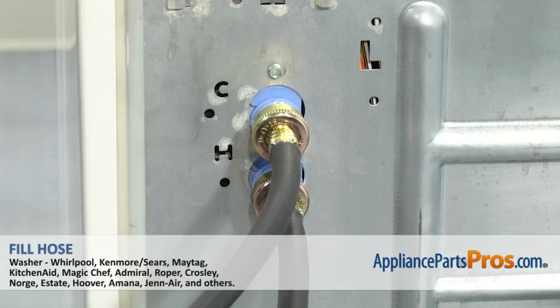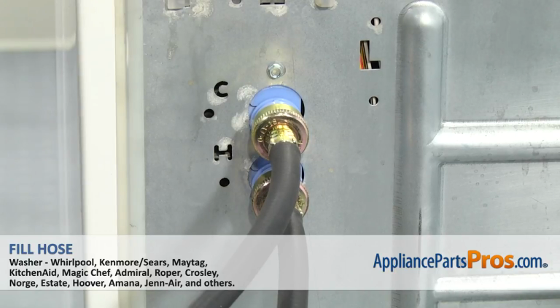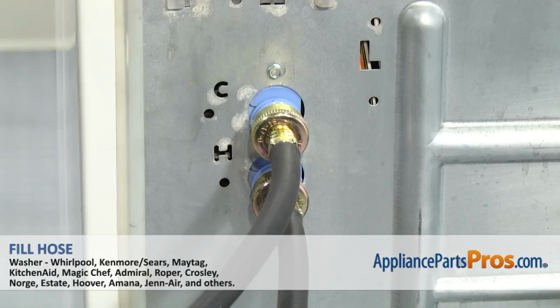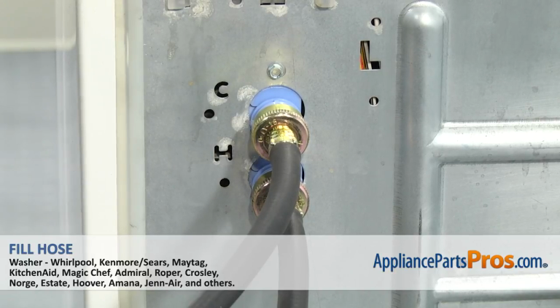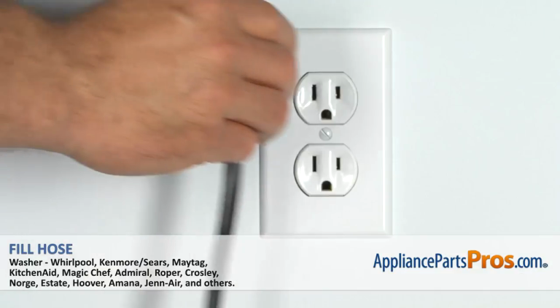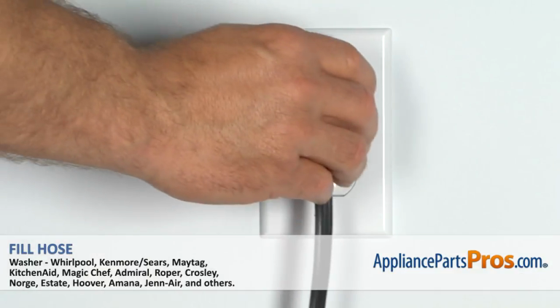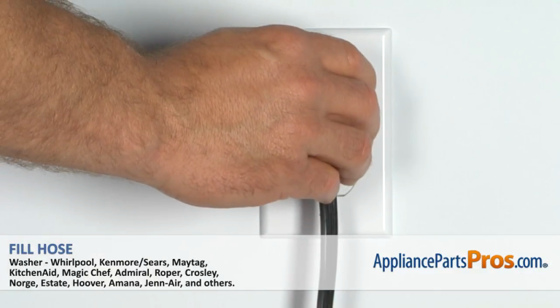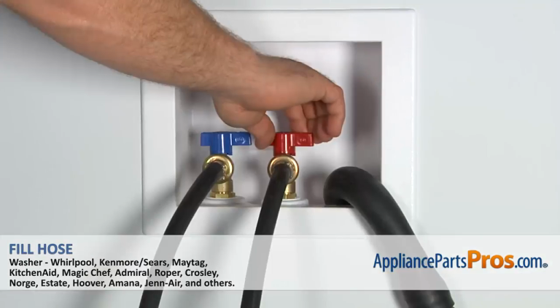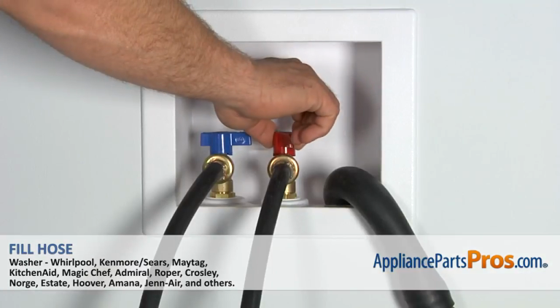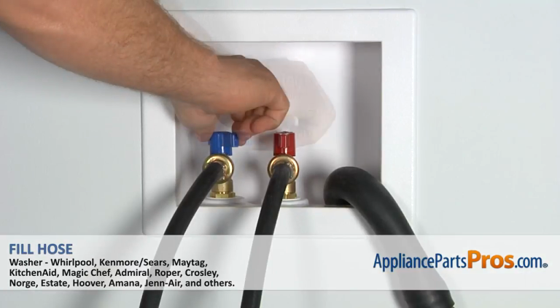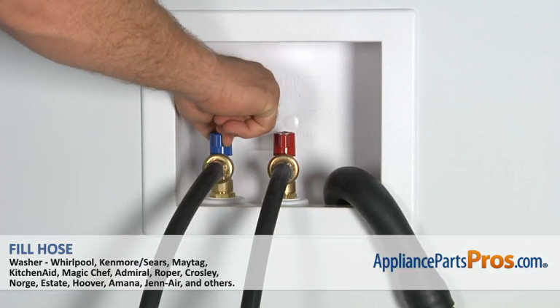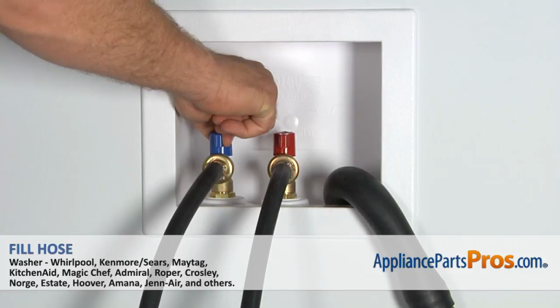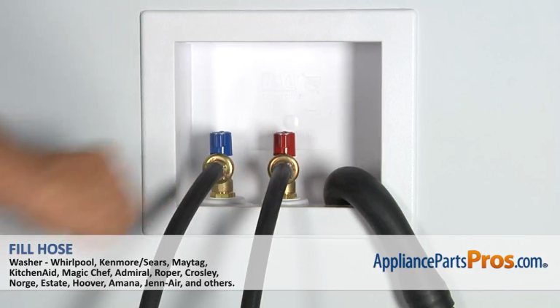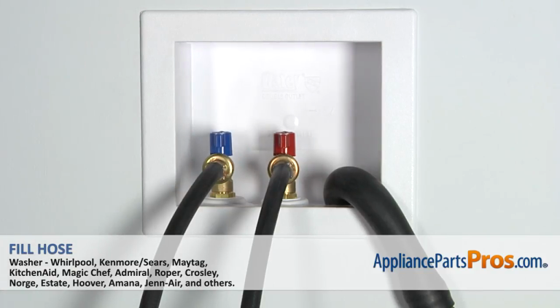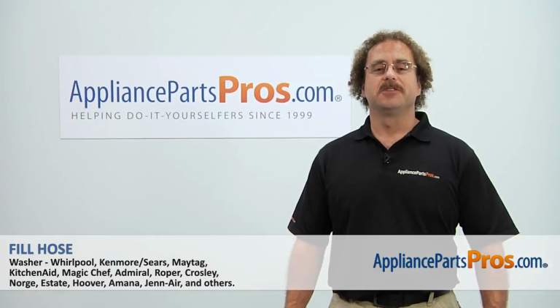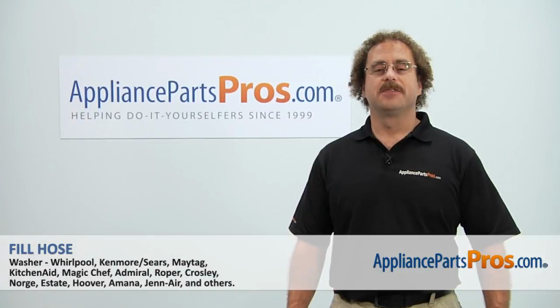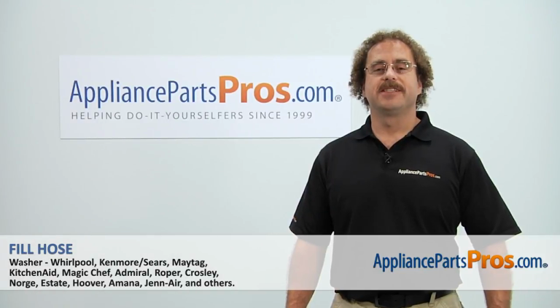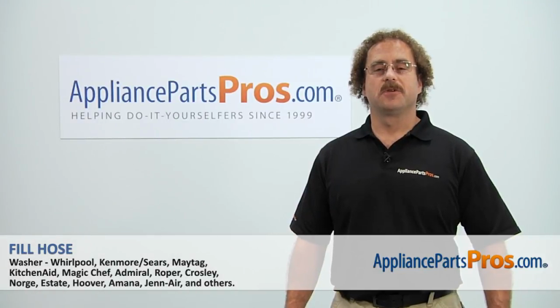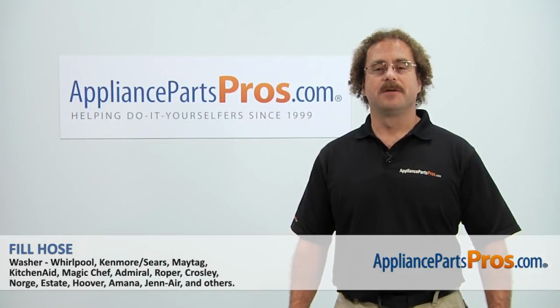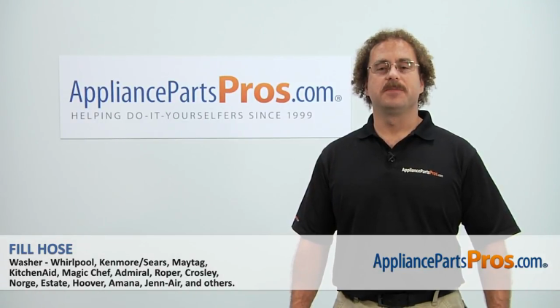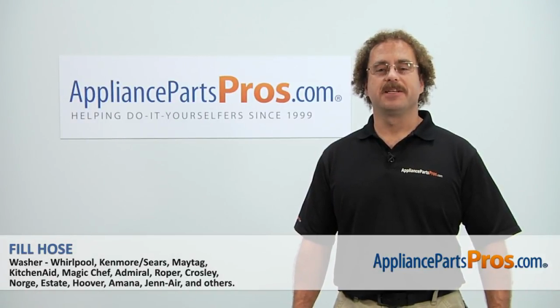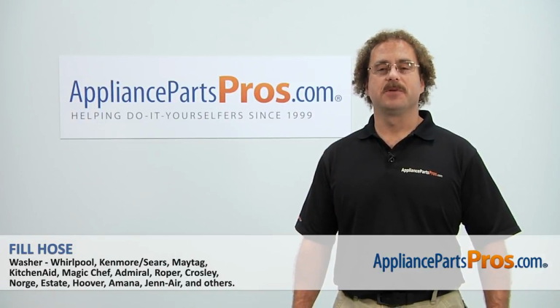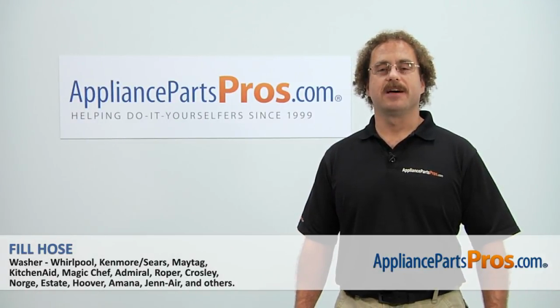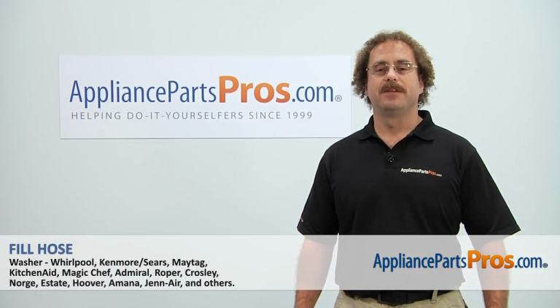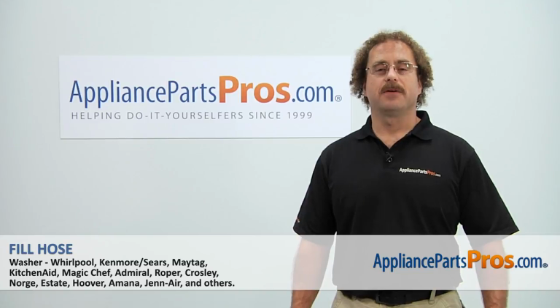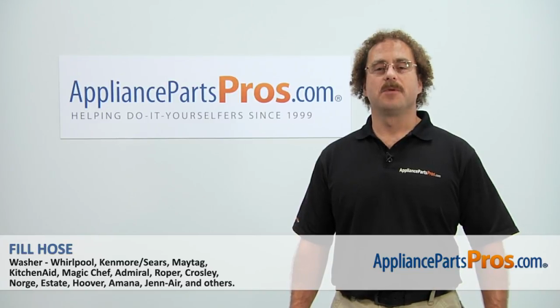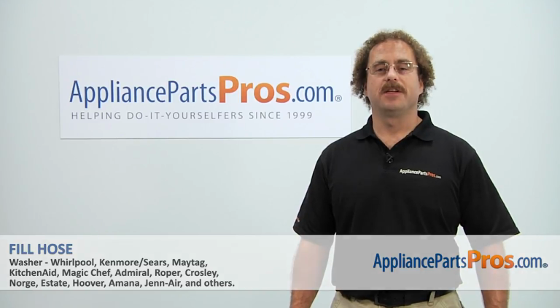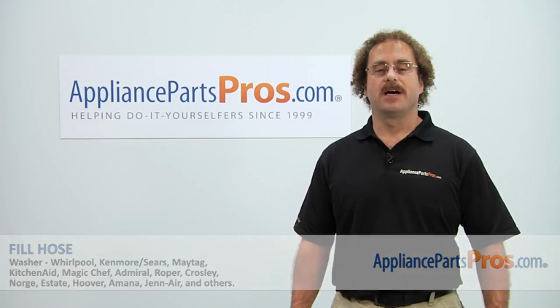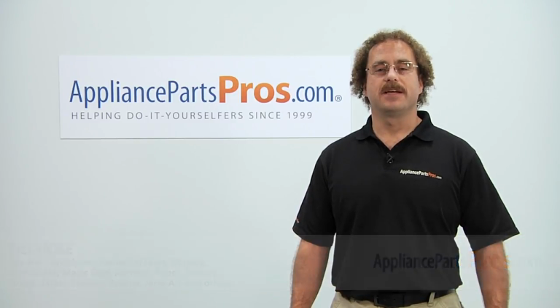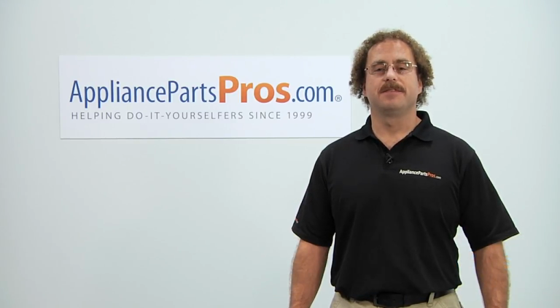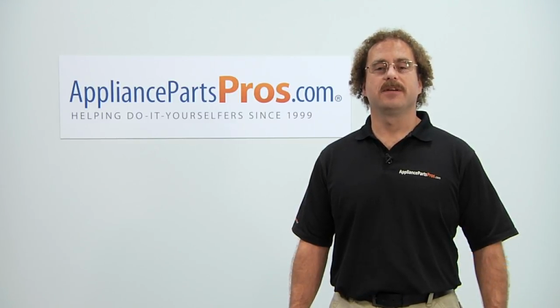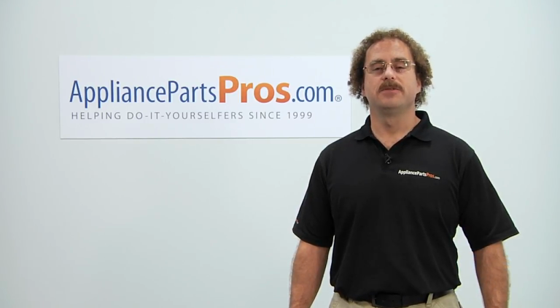Now that we have the fill hoses on, we can plug it back in, turn the water back on, and take it for a spin. Thanks for joining us for another successful repair, brought to you by AppliancePartsPros.com. Check out our other repair videos on our site, Facebook, and YouTube.